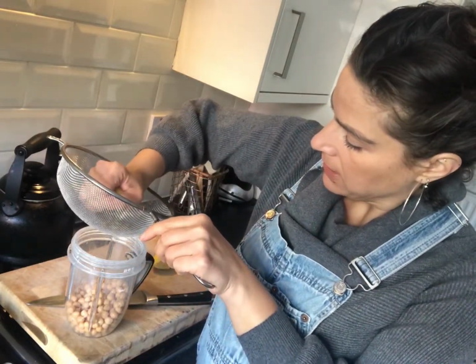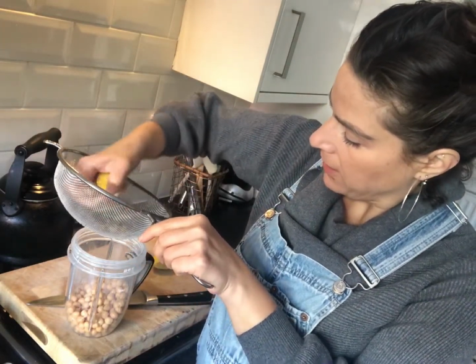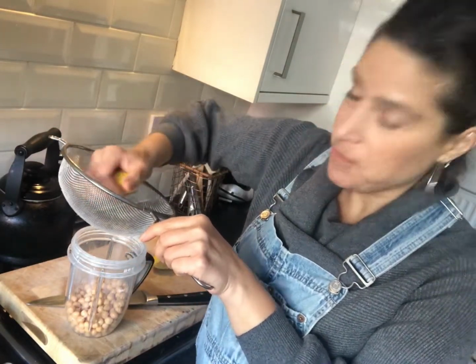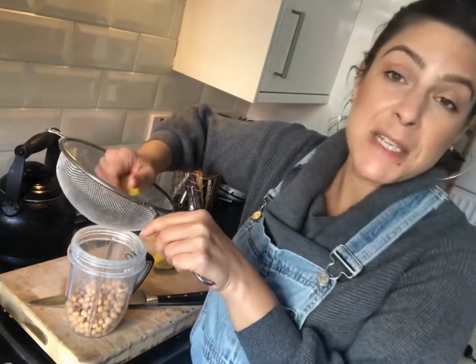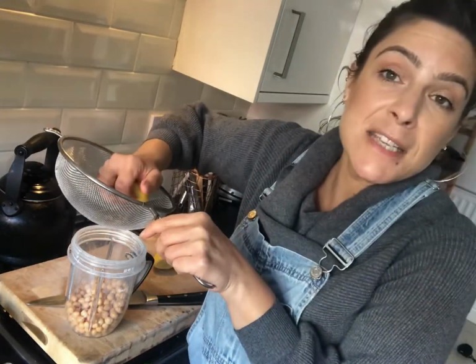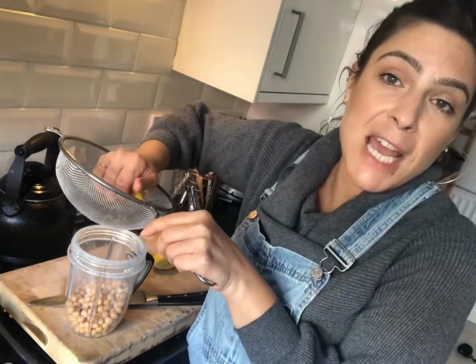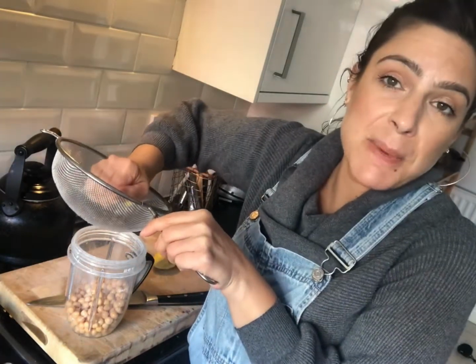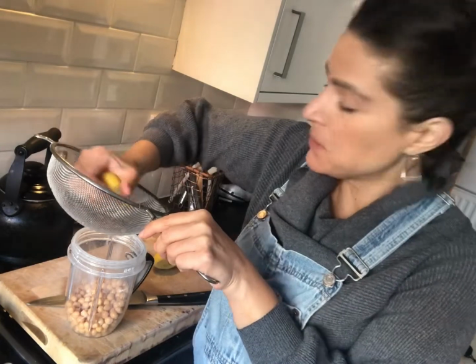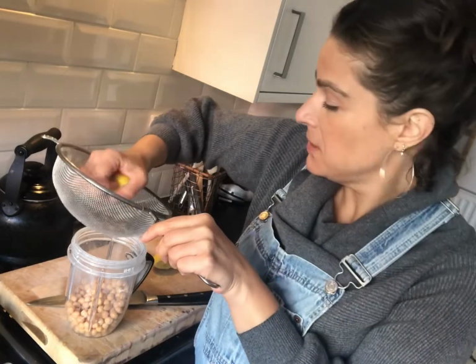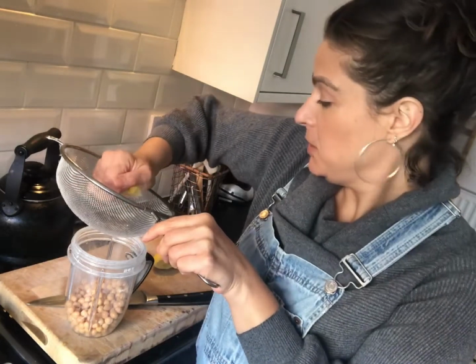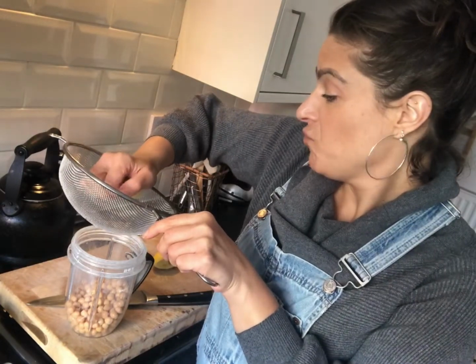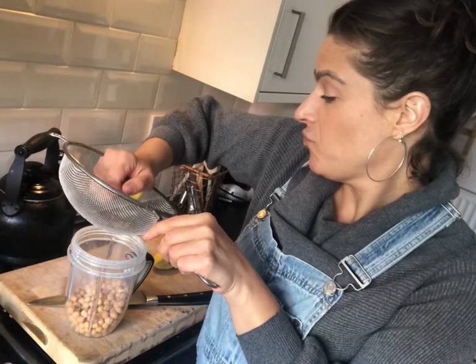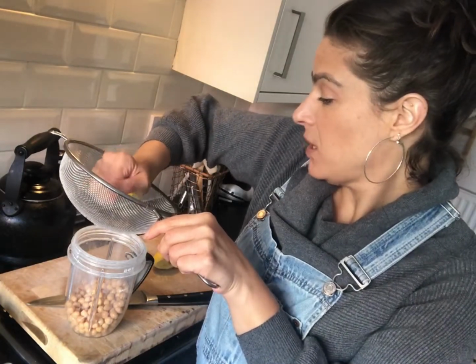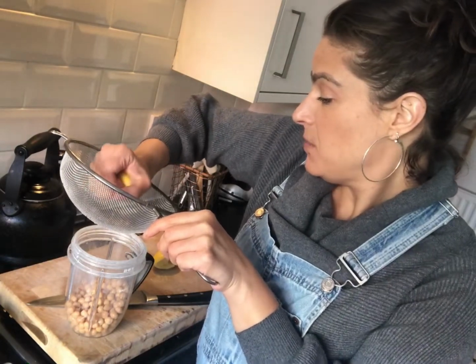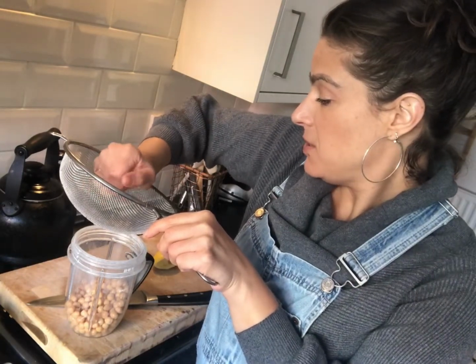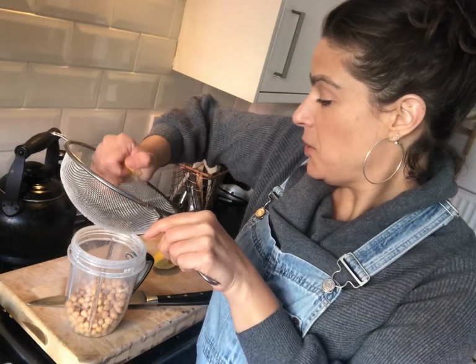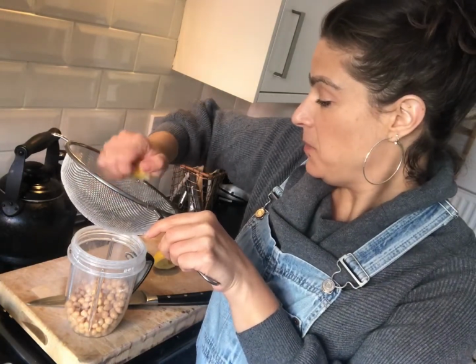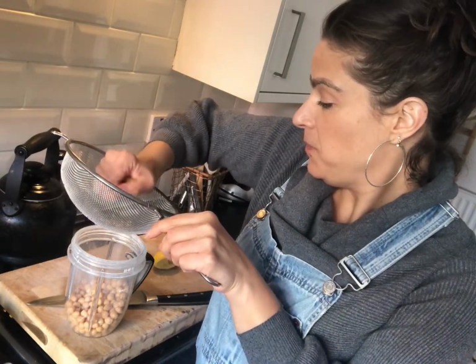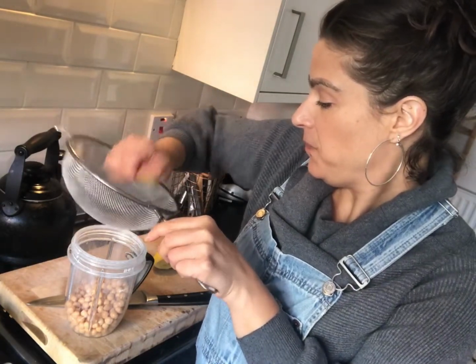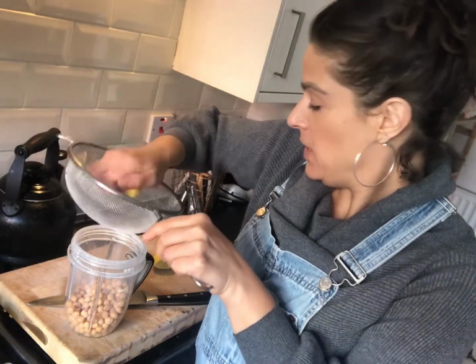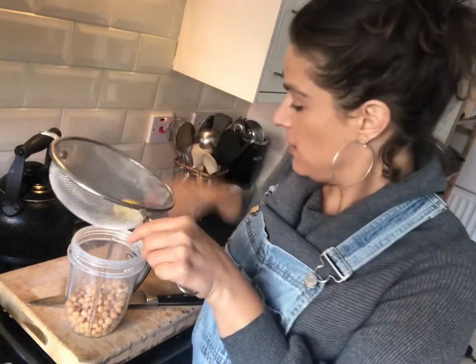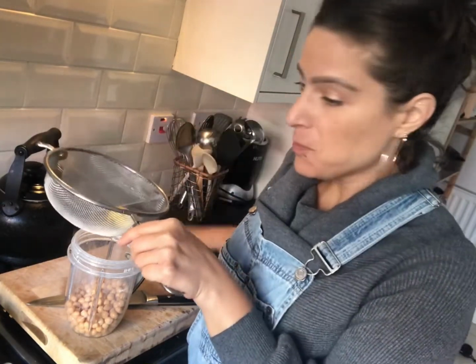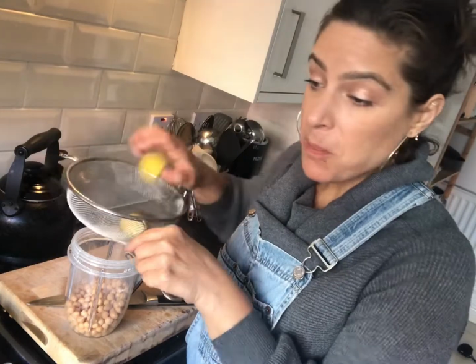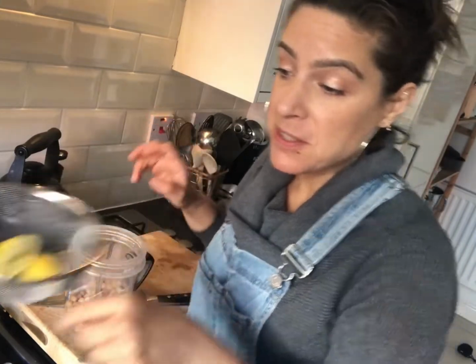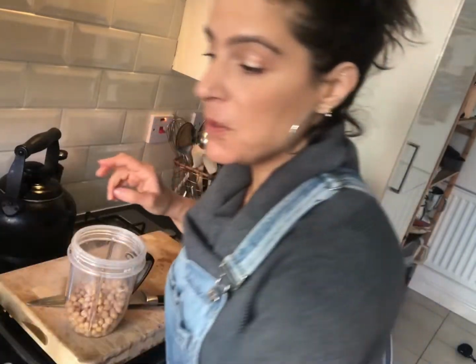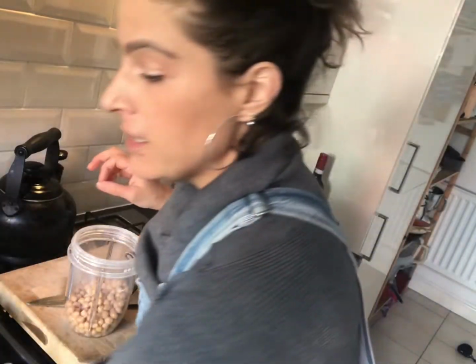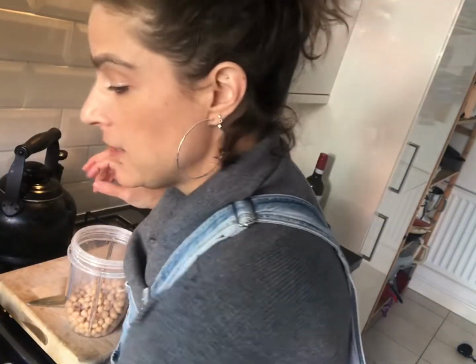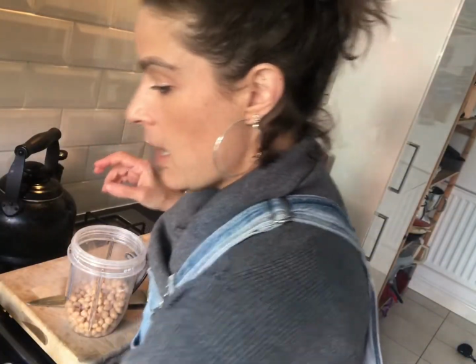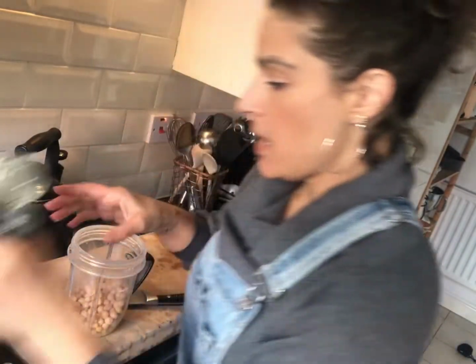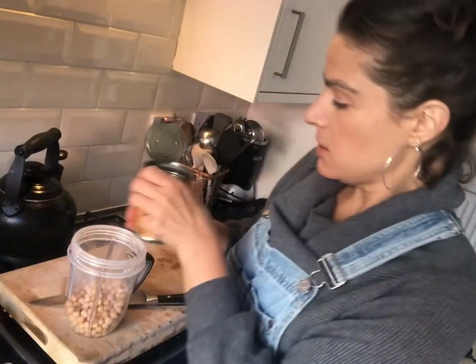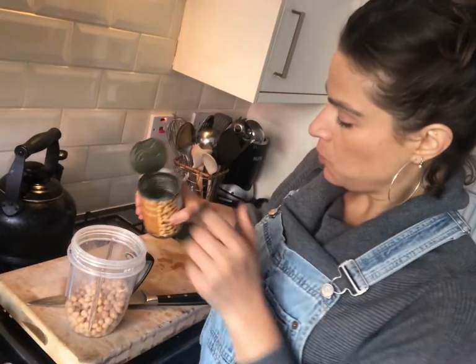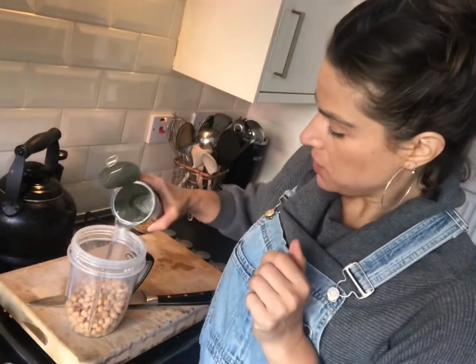I'm using a sieve to catch the pips — it's one method of doing it. And some water, which isn't chickpea water, I just used the container to carry it.